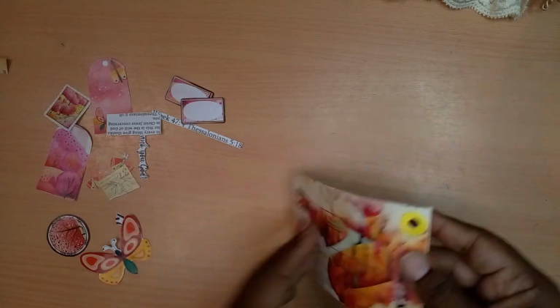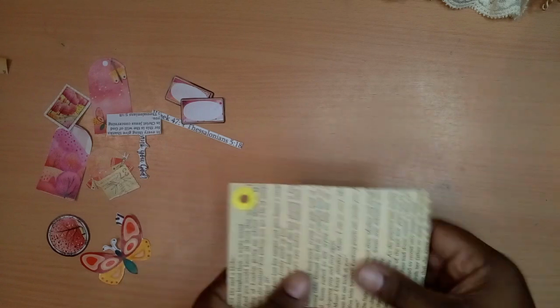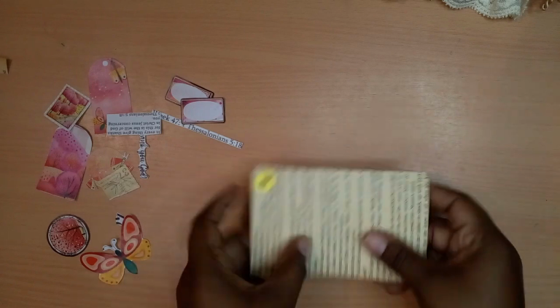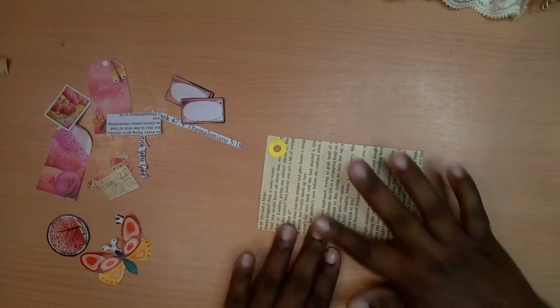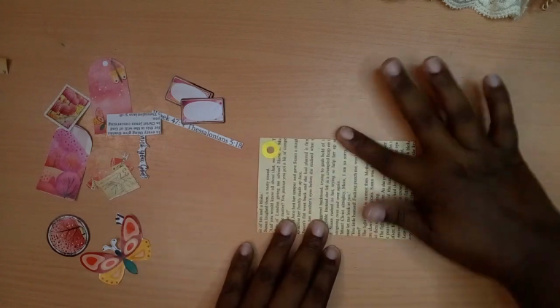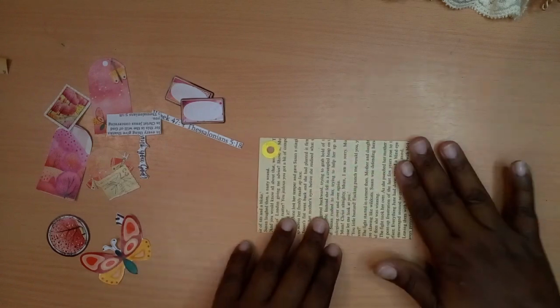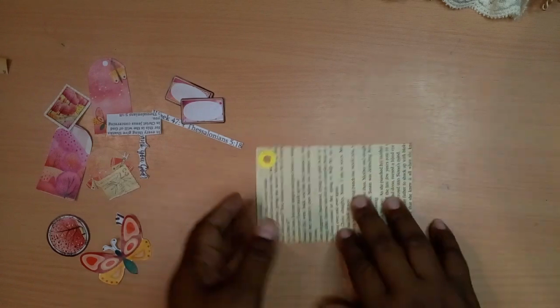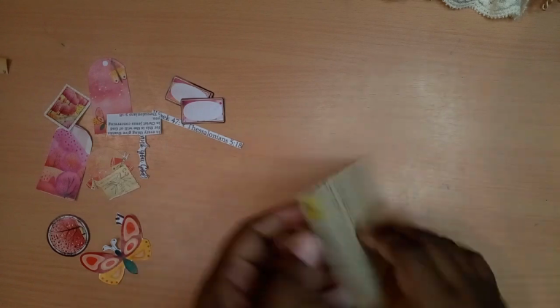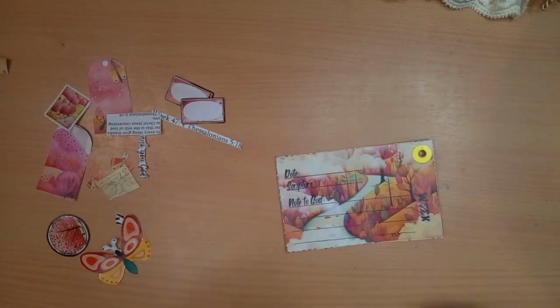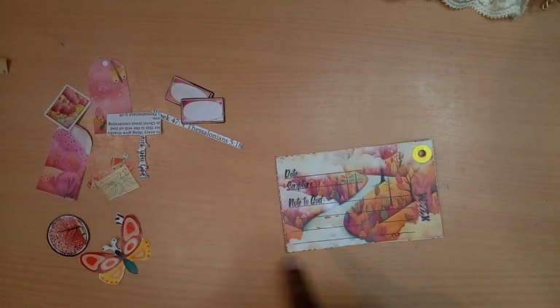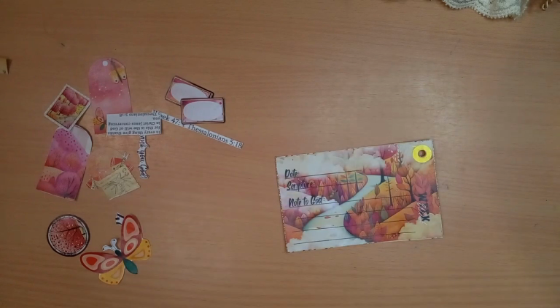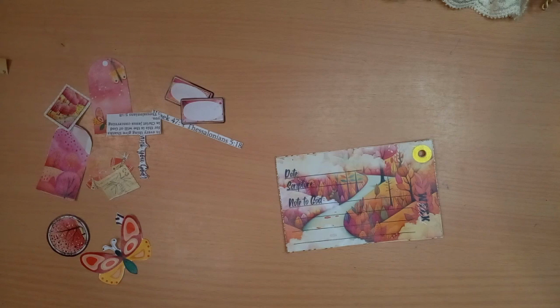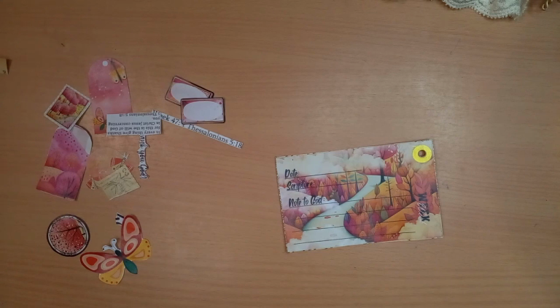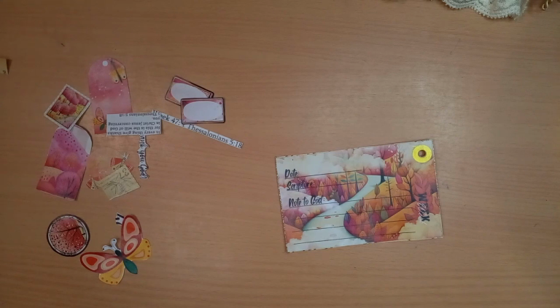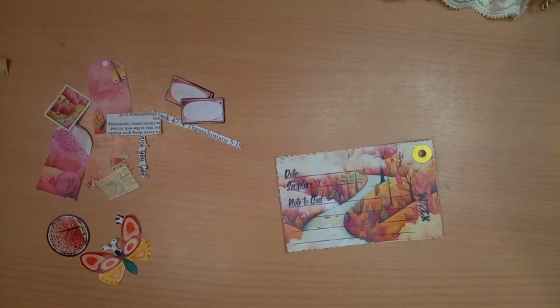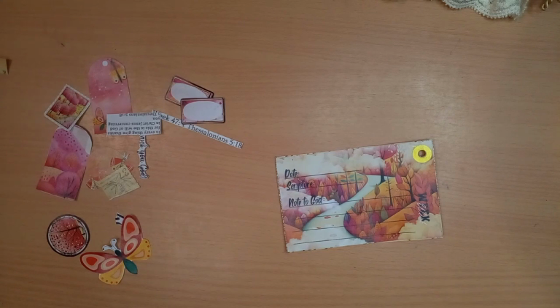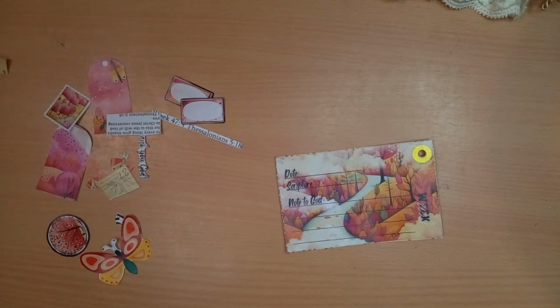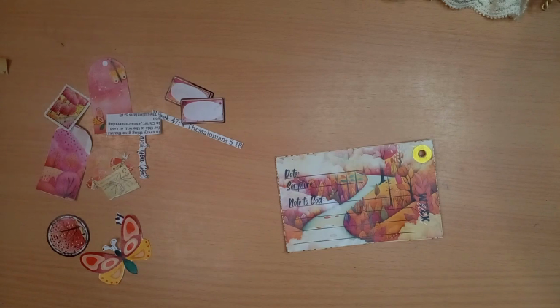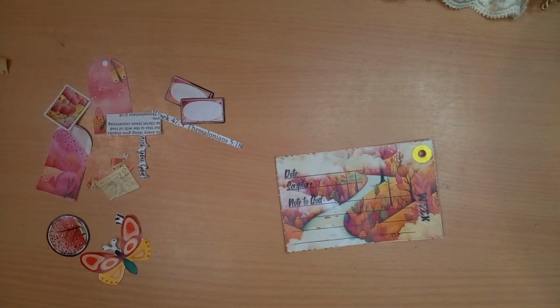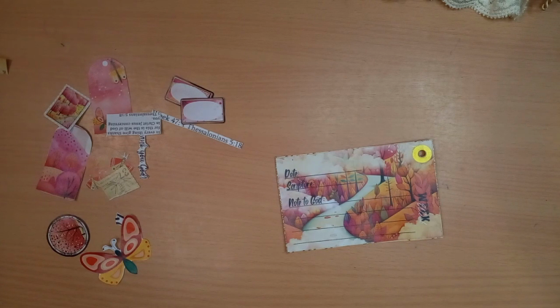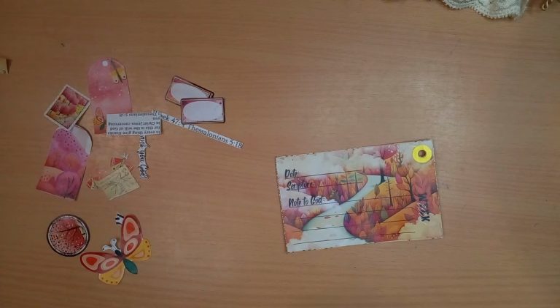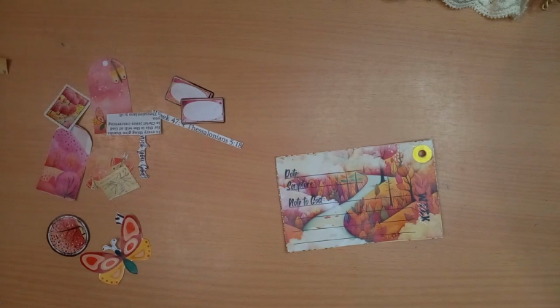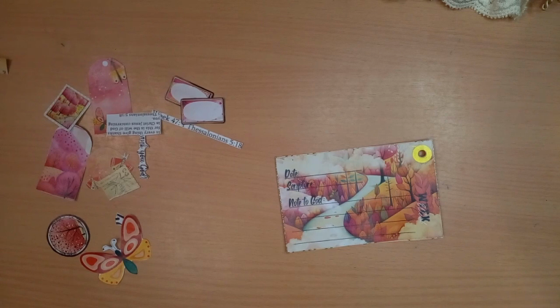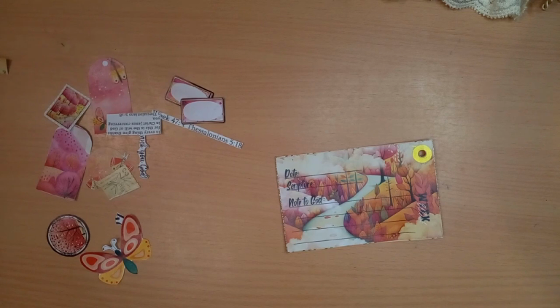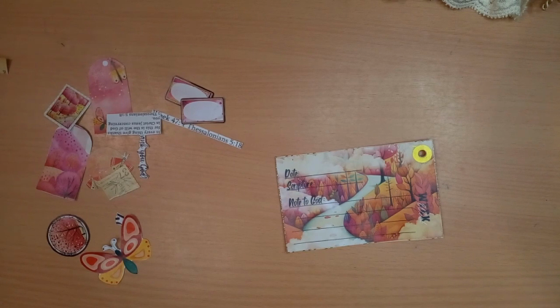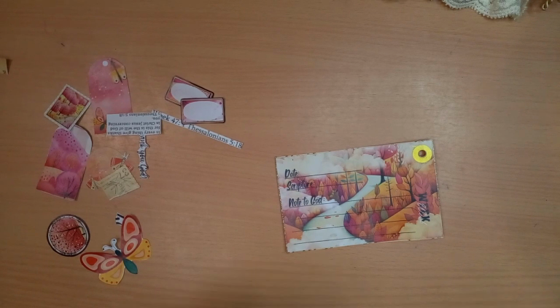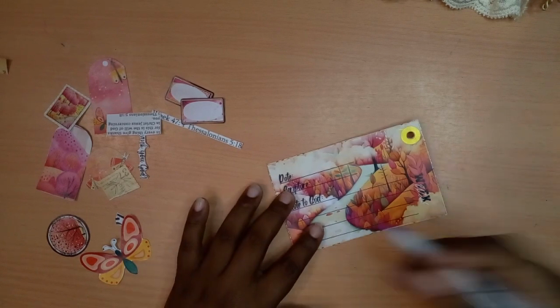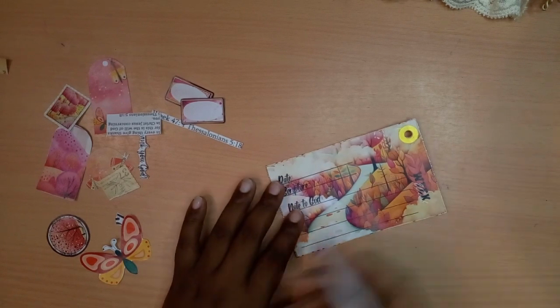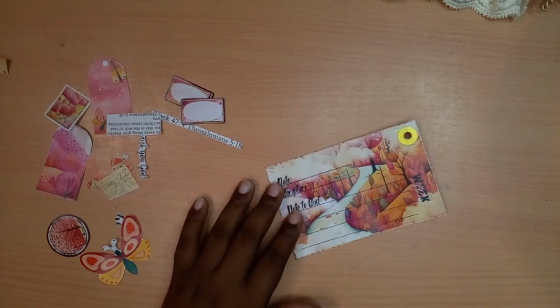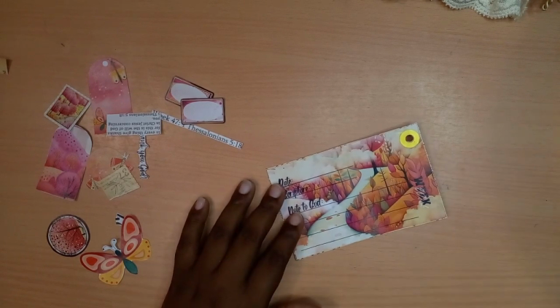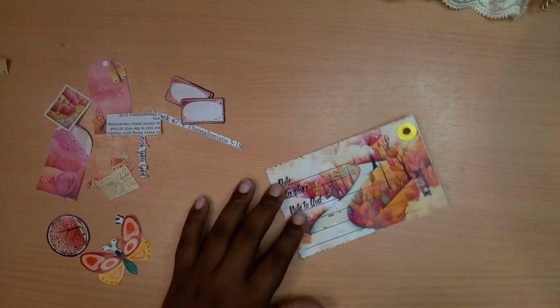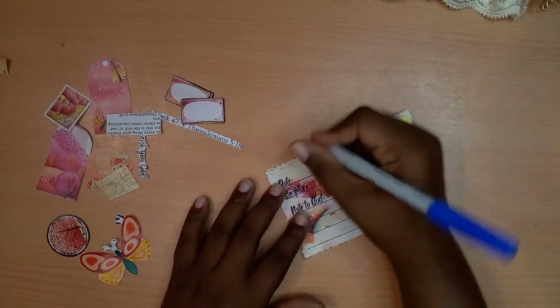All right, so I'm going to do something totally different again this week. Normally I begin from the back, but I want to do it from the front this time around.